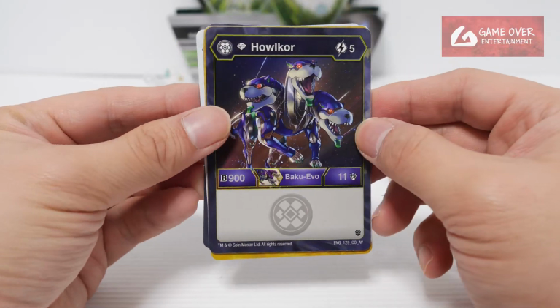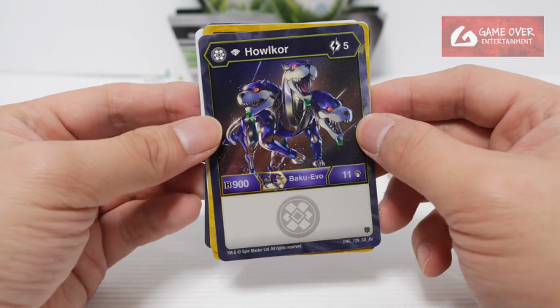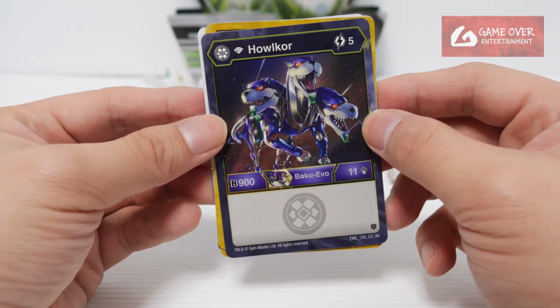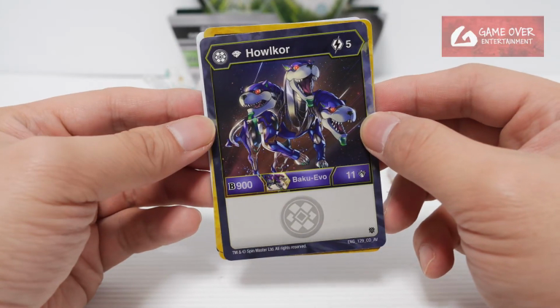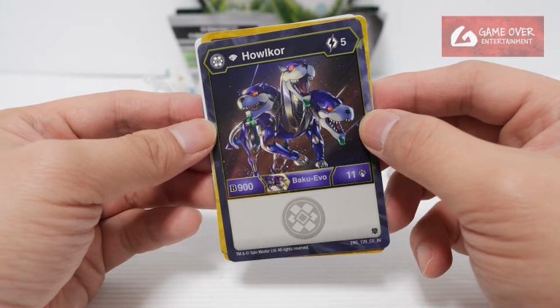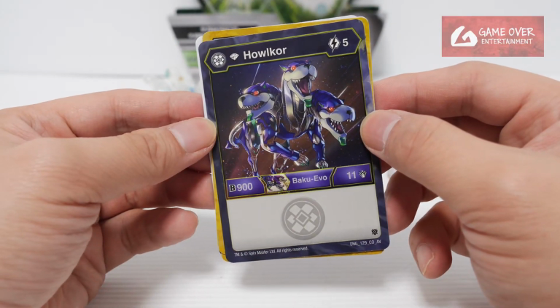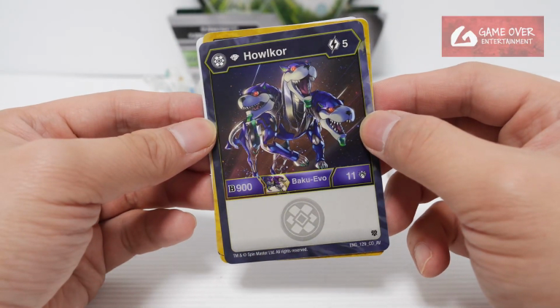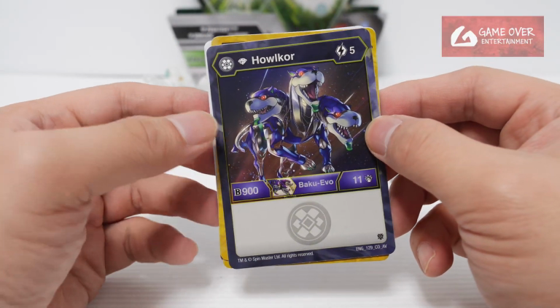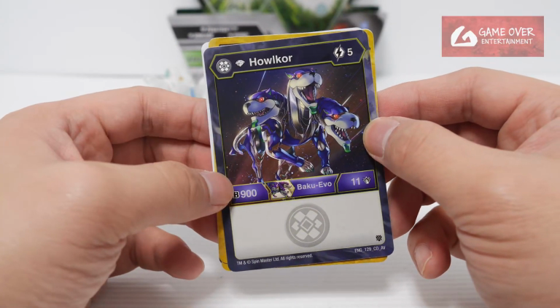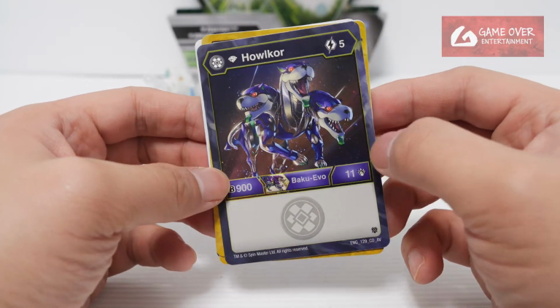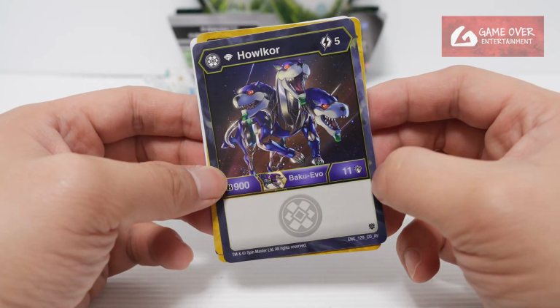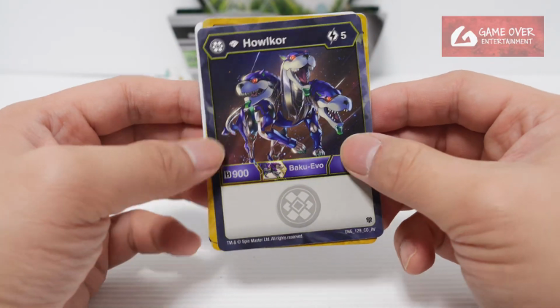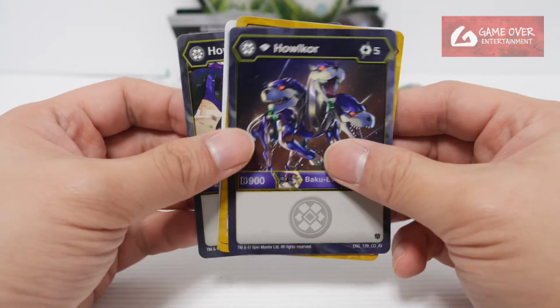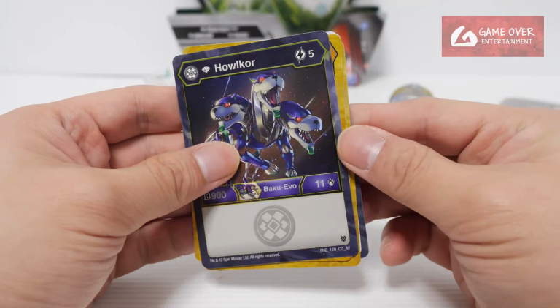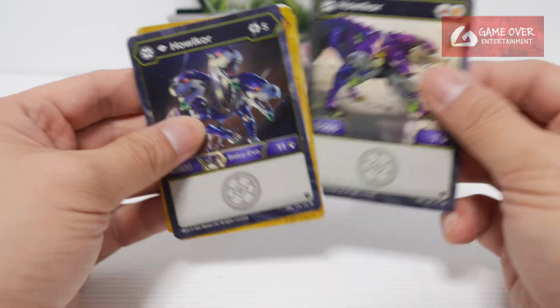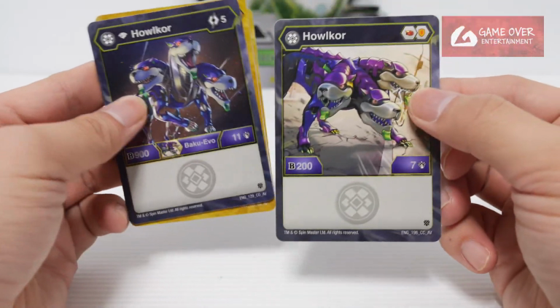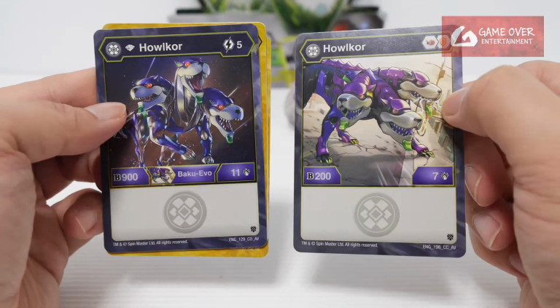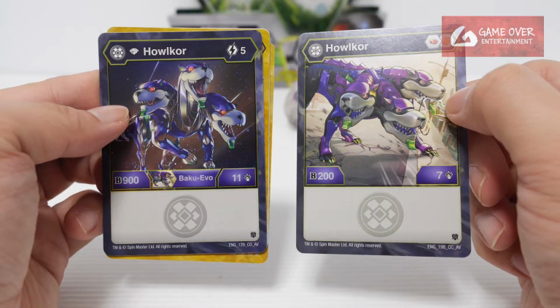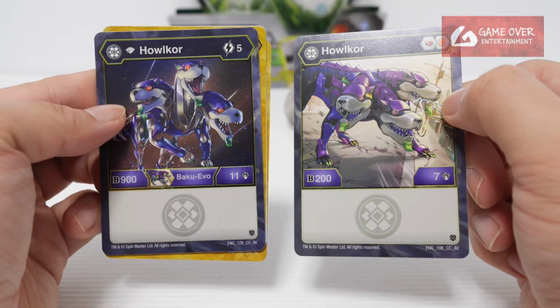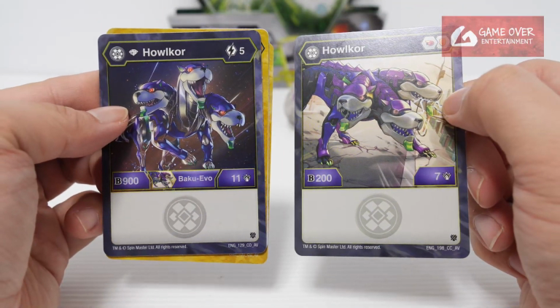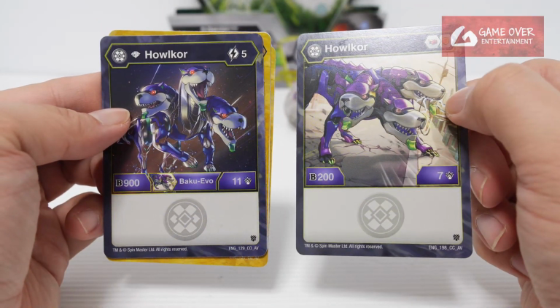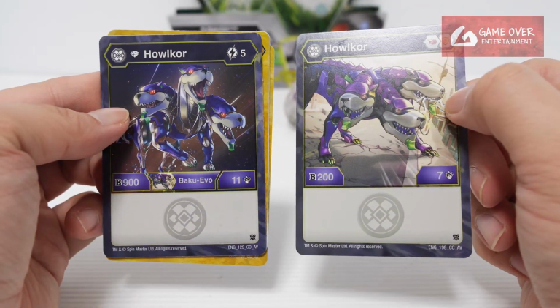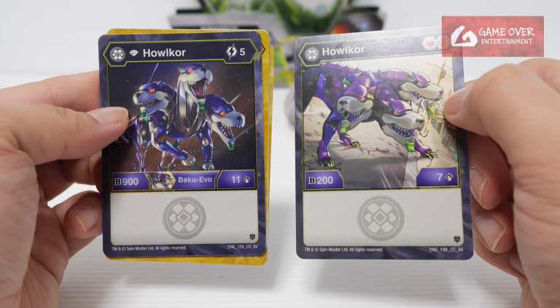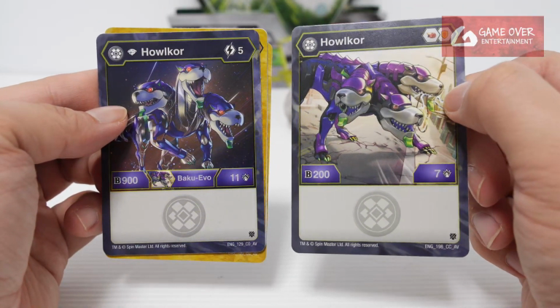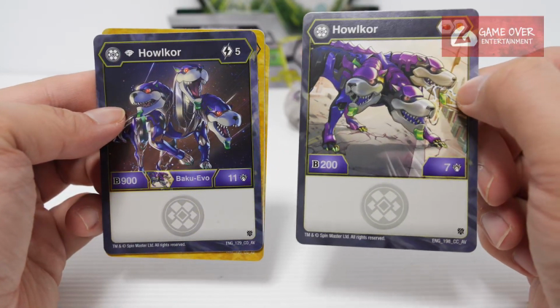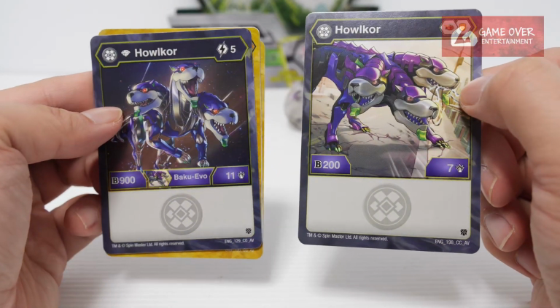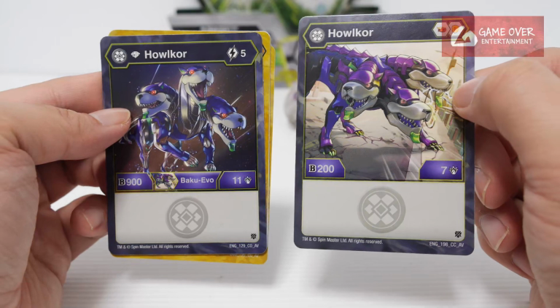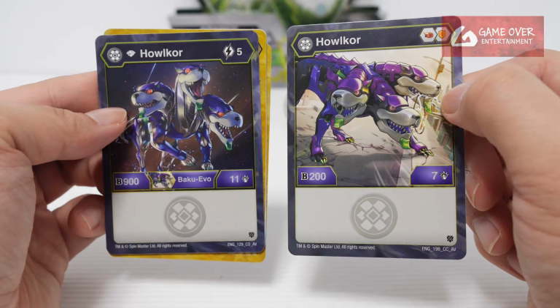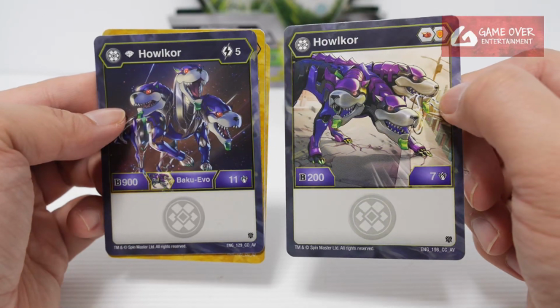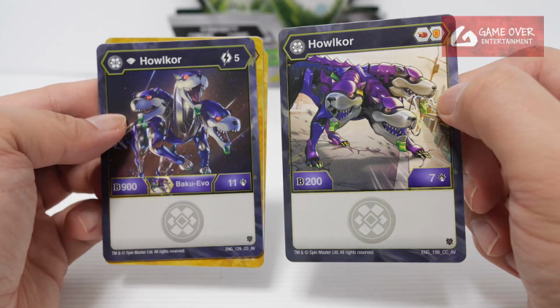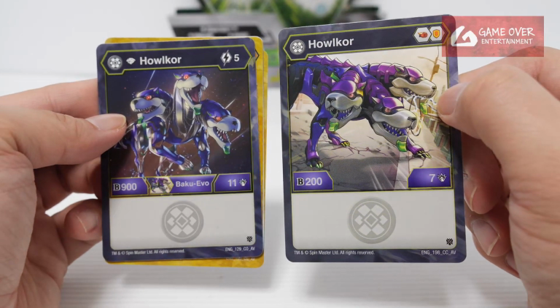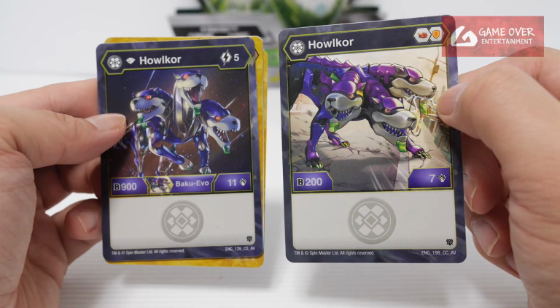We have Diamond Hellcore — 5 energy to use, 911. See the difference — increase by 704. Not bad for 5 energy. Increase 4 damage.